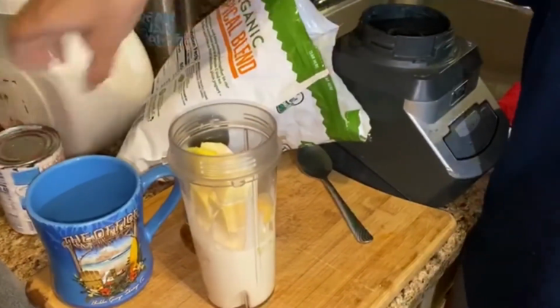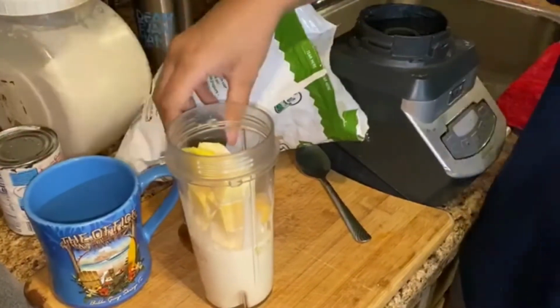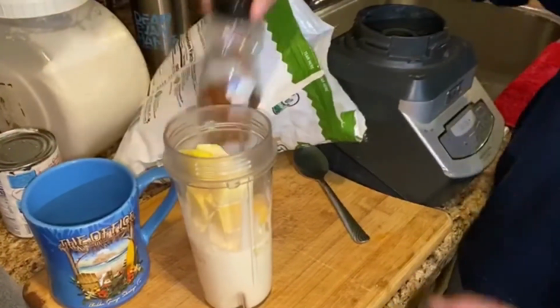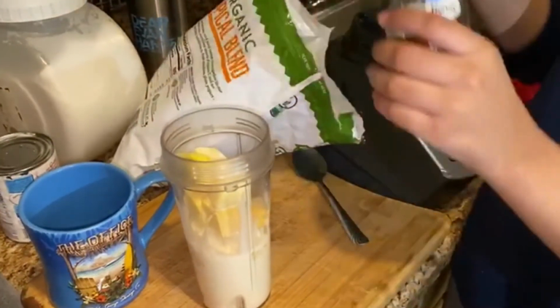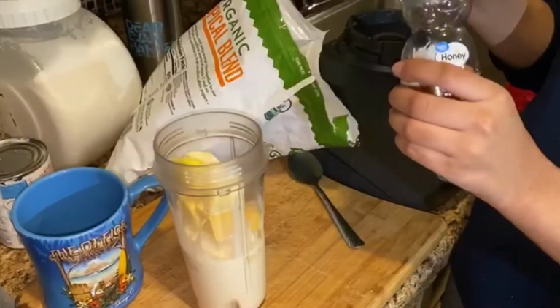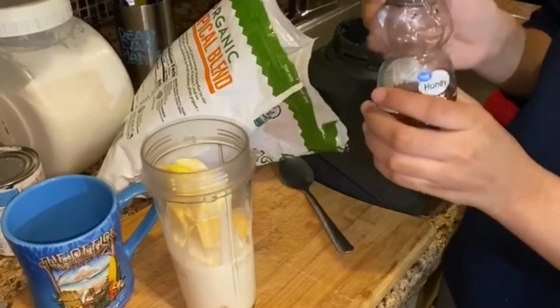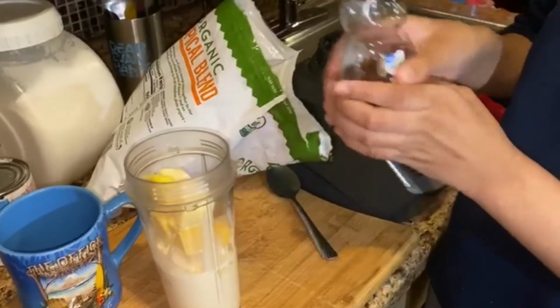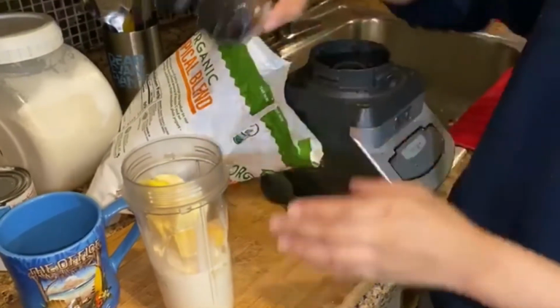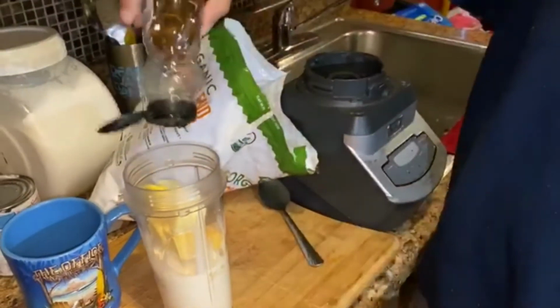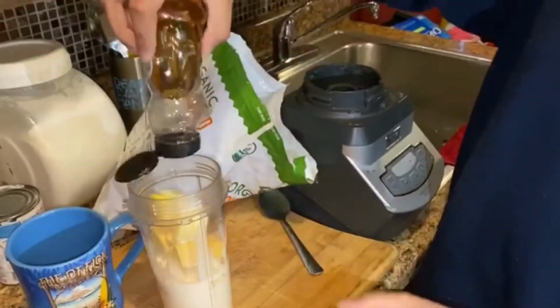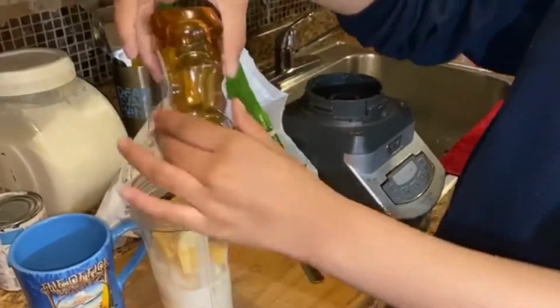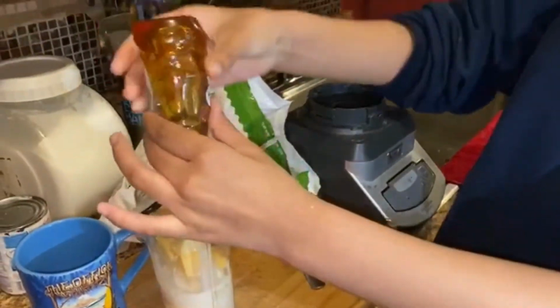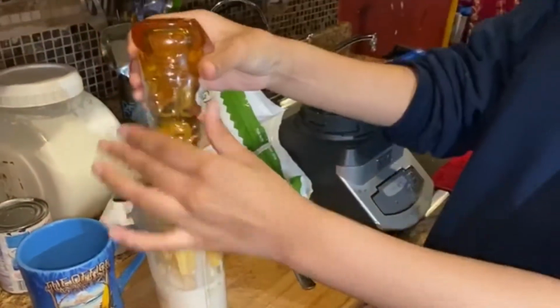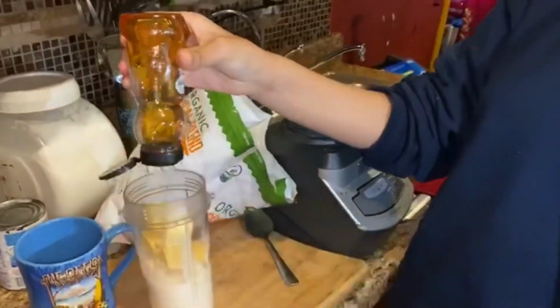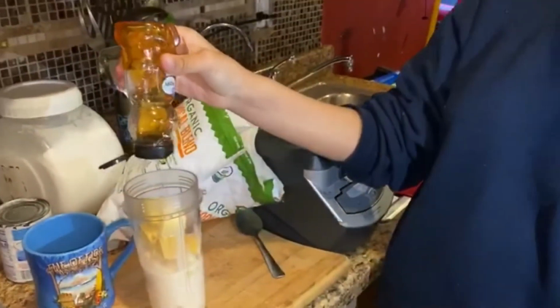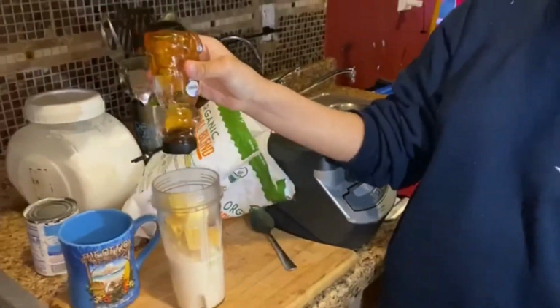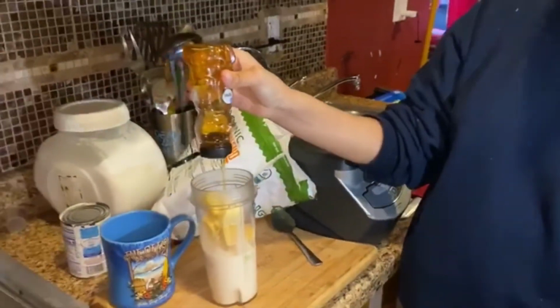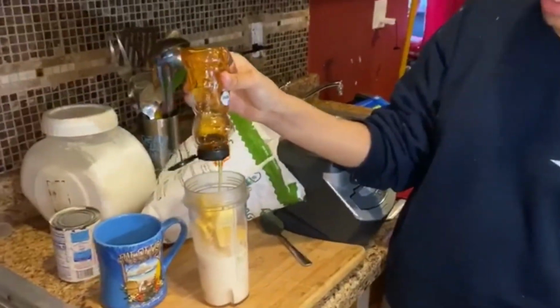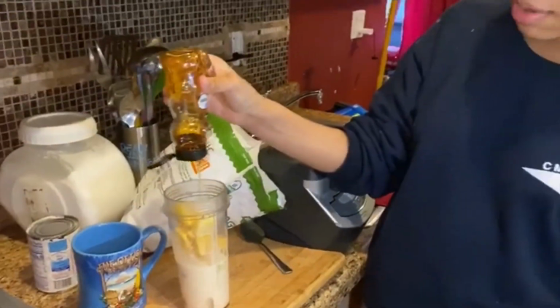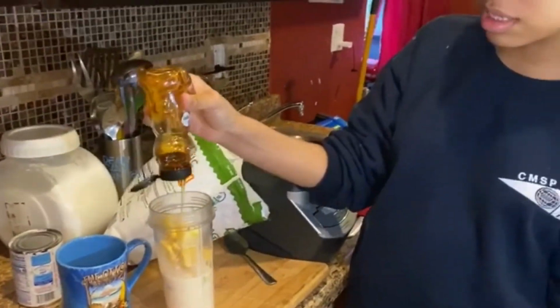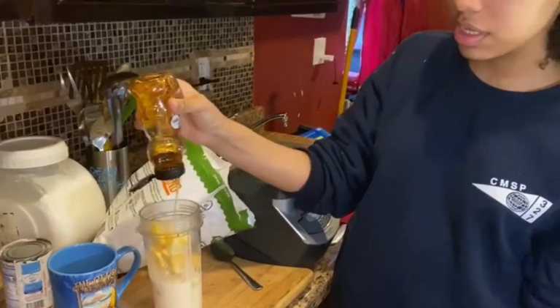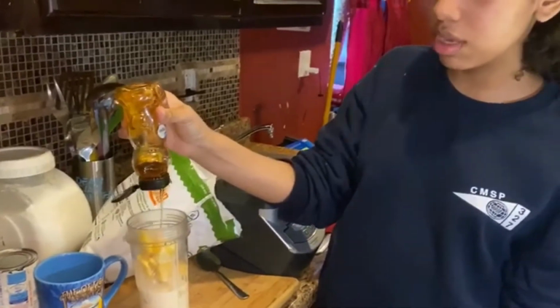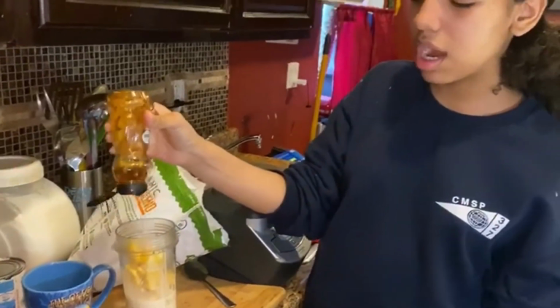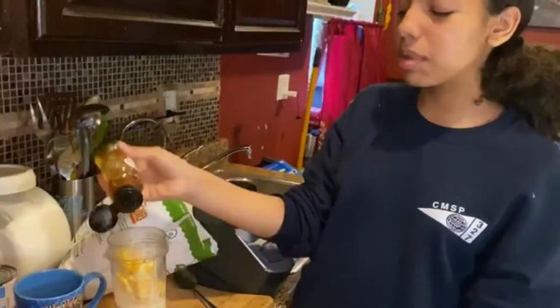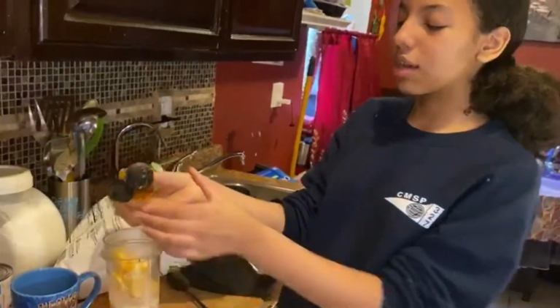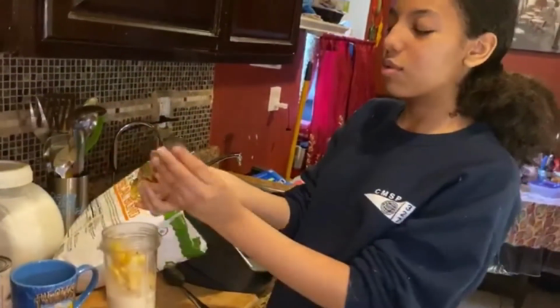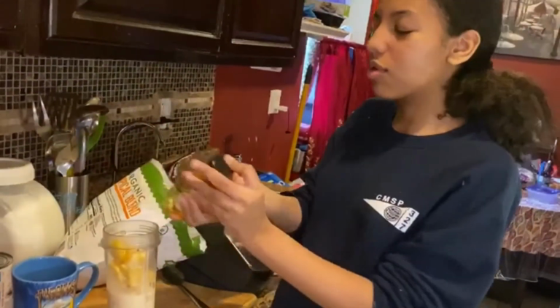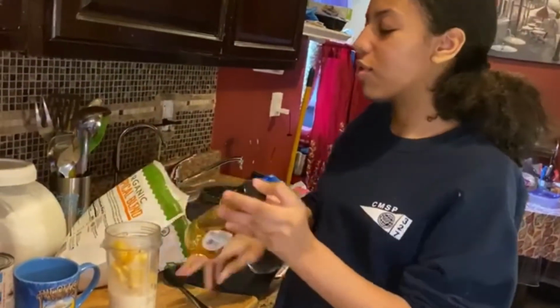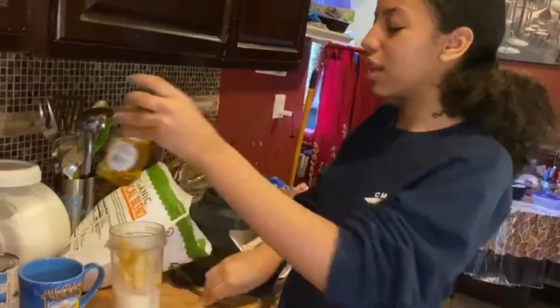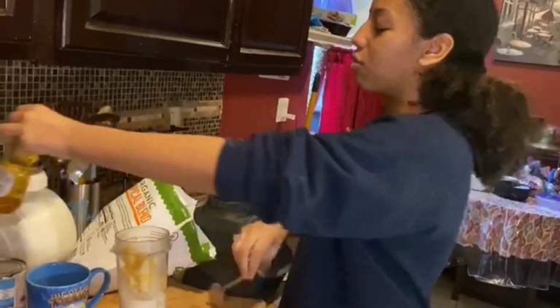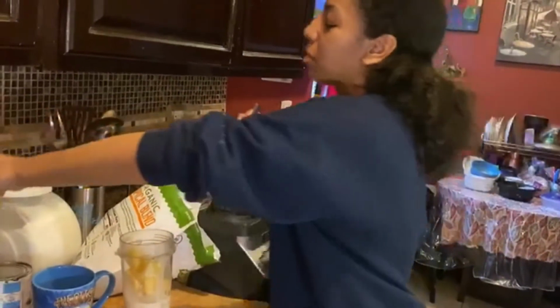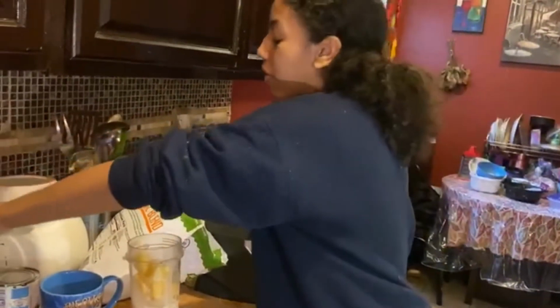And then we're going to pour the honey. You can put any amount that you want. It depends if you want it to be really sweet — just drop a little bit.